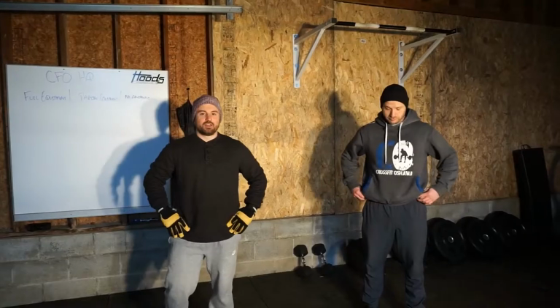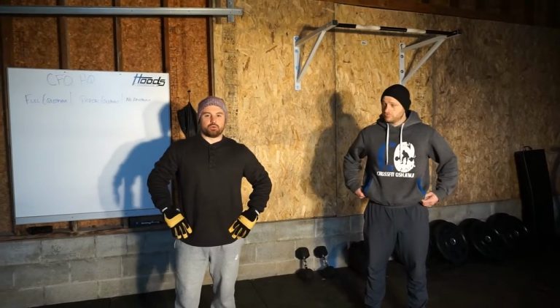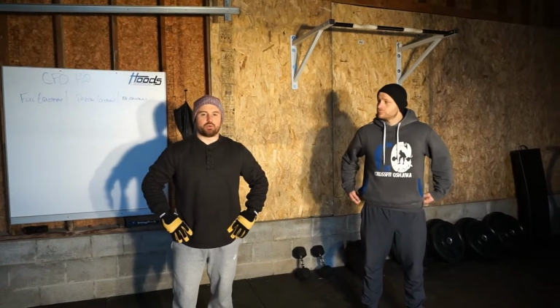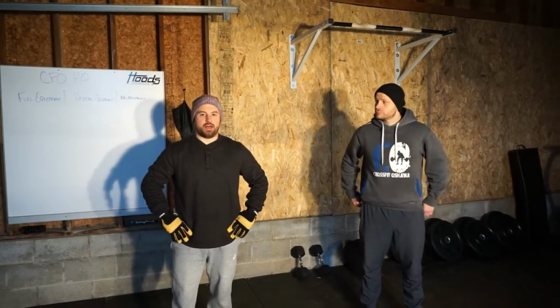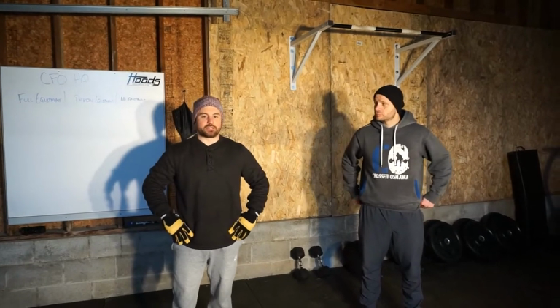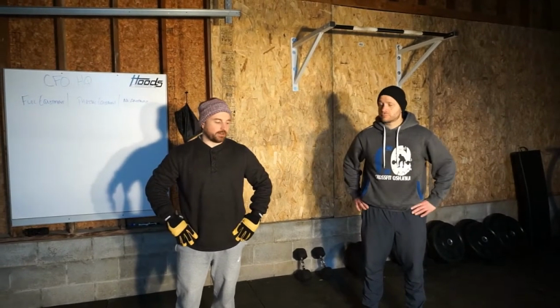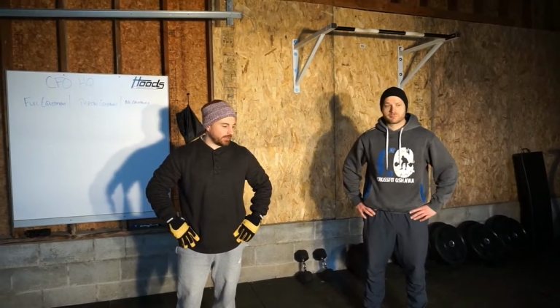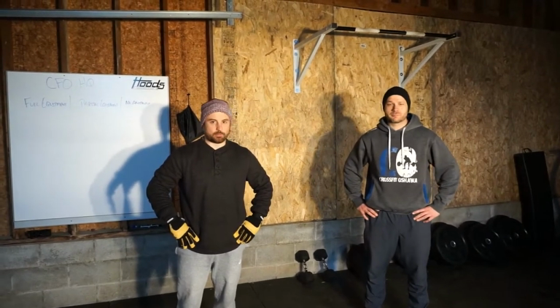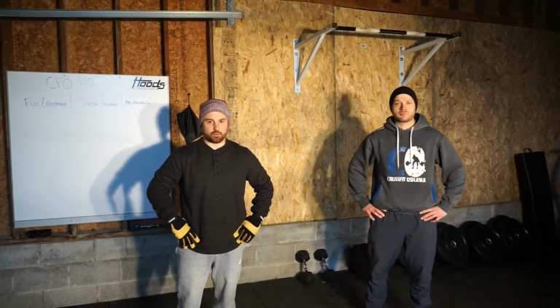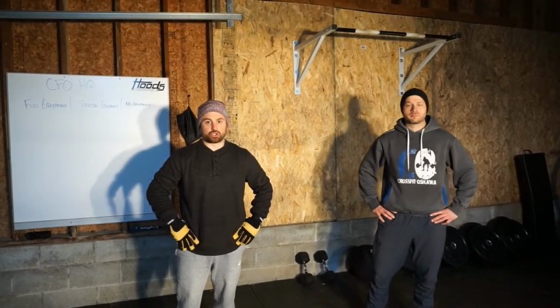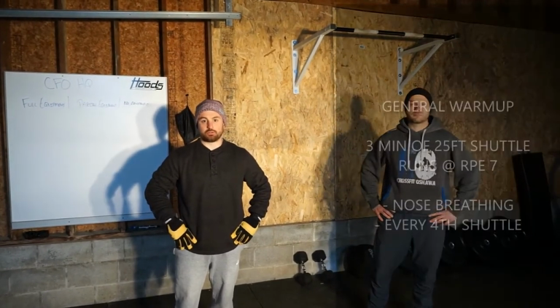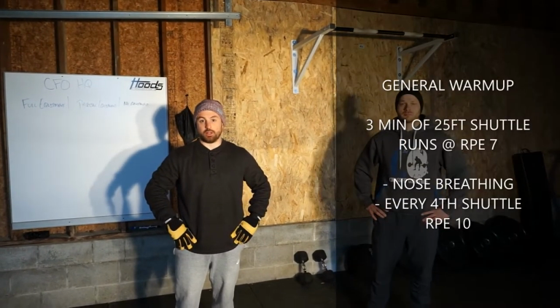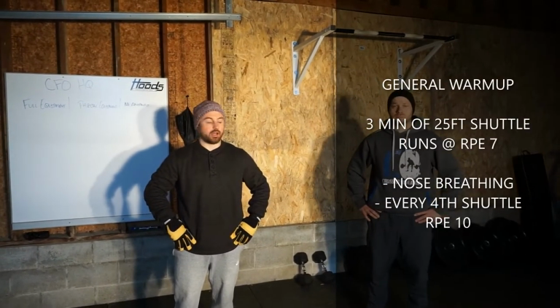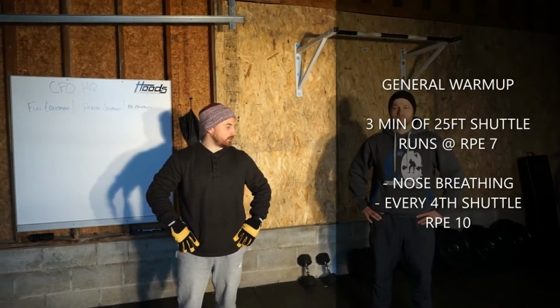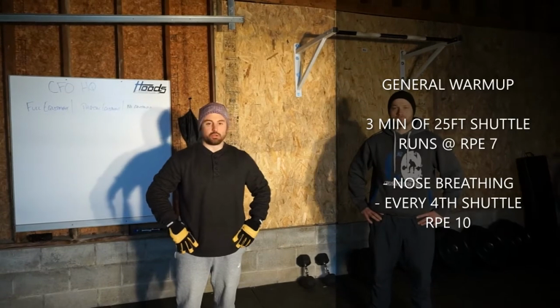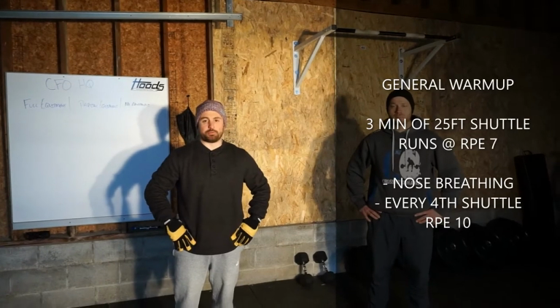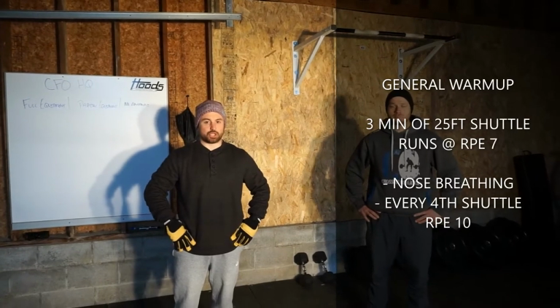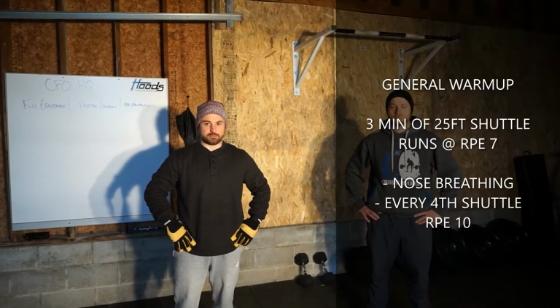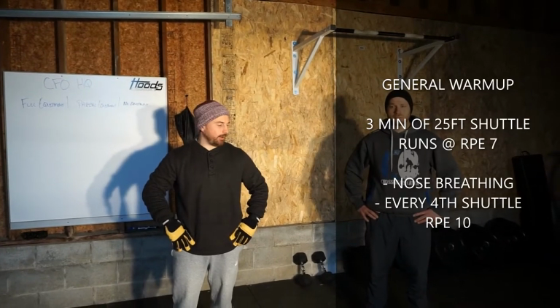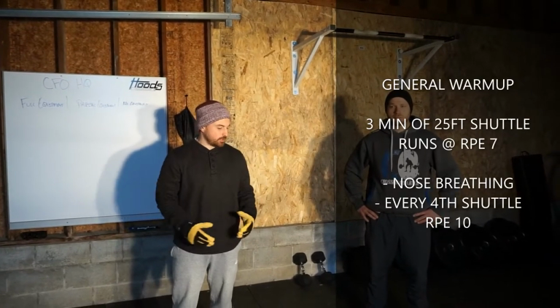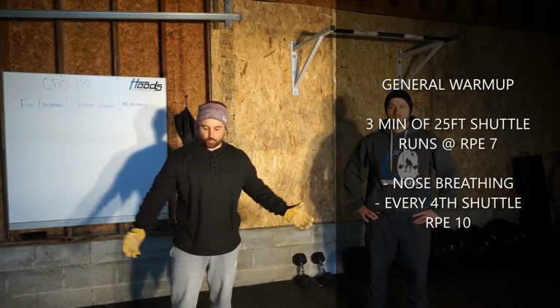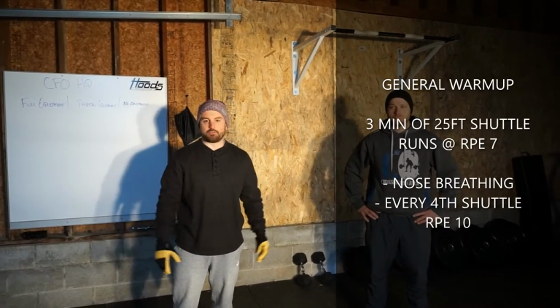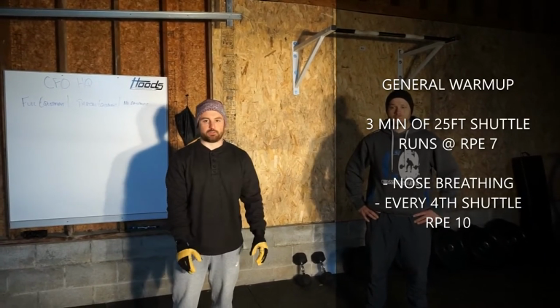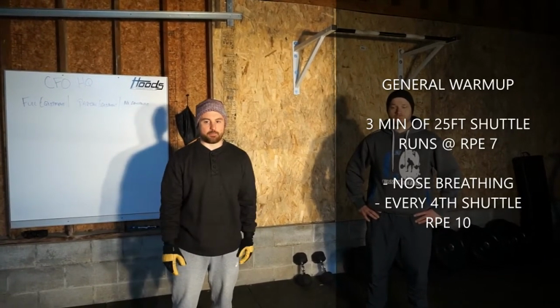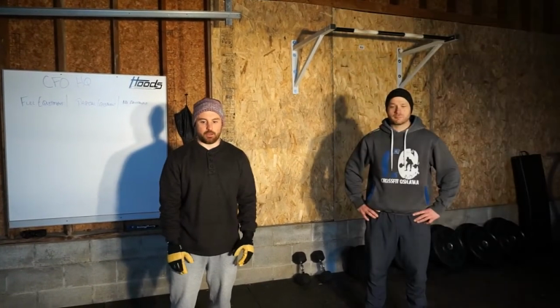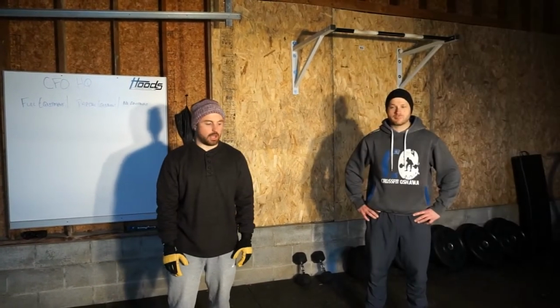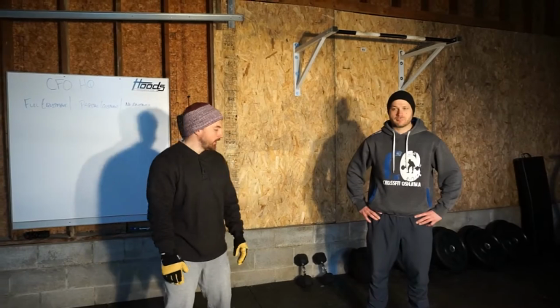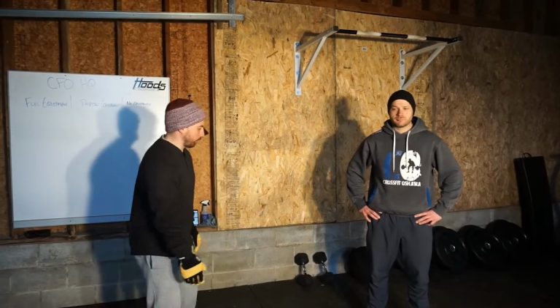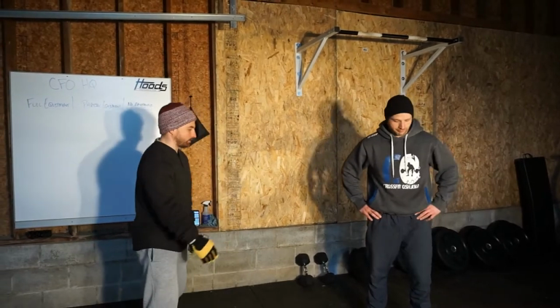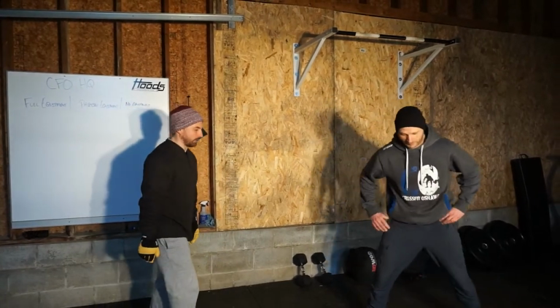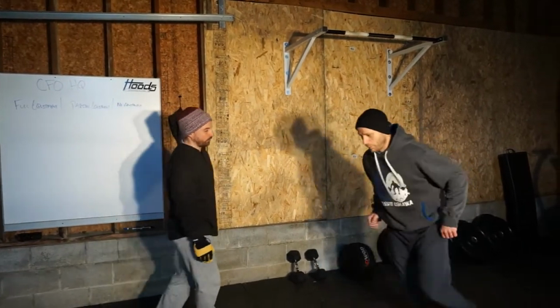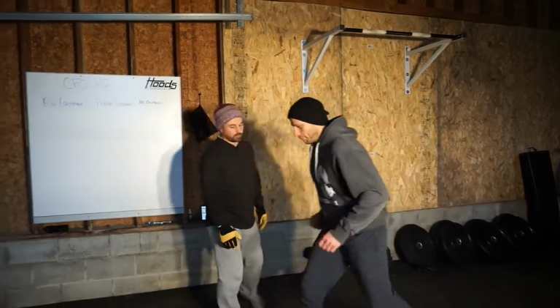Alright, we're here with Thursday and in our warm-up today we're going to do shuttle runs. We're going to do three minutes of shuttle runs, just with whatever space you got. Go ahead and go three minutes, try to keep that nose breathing going.